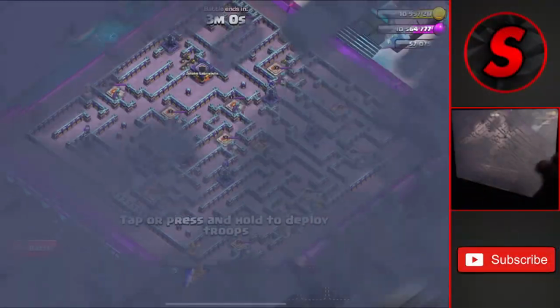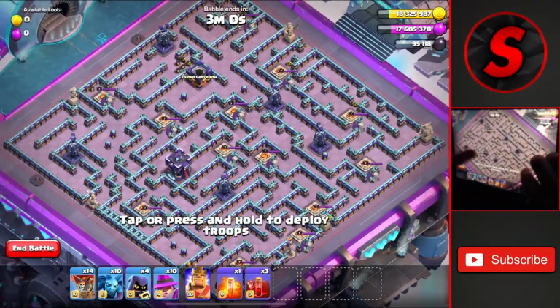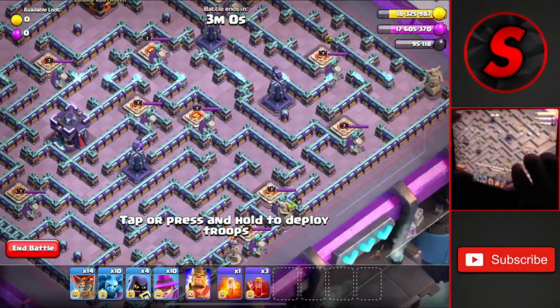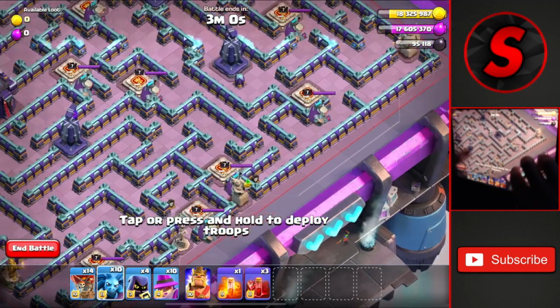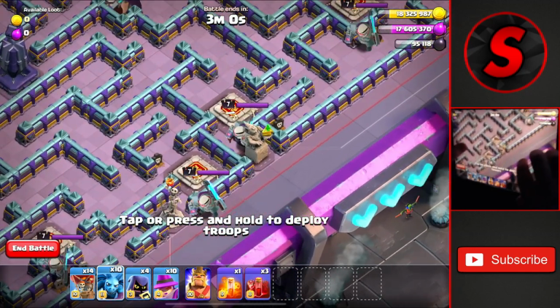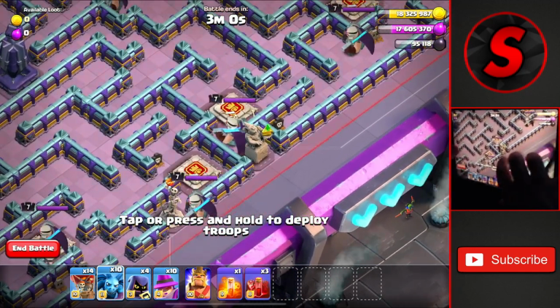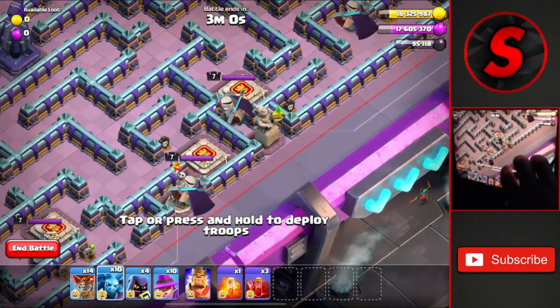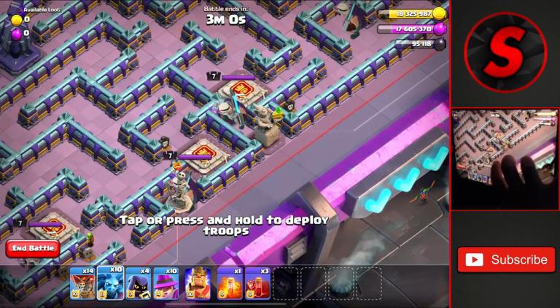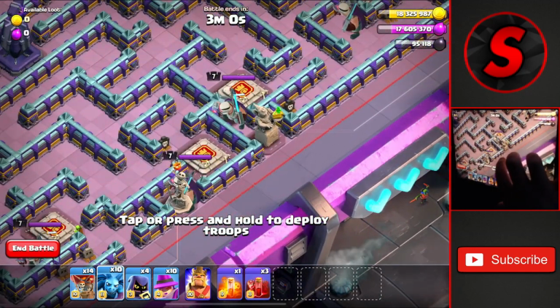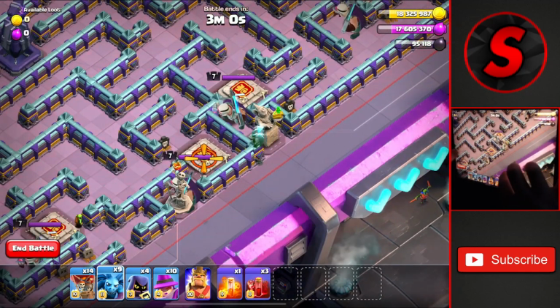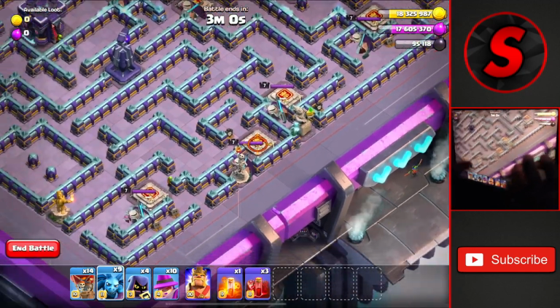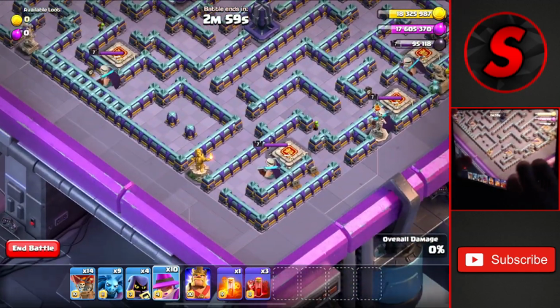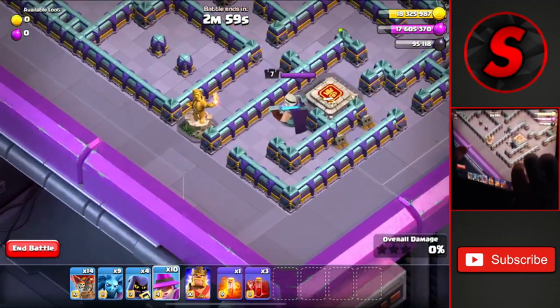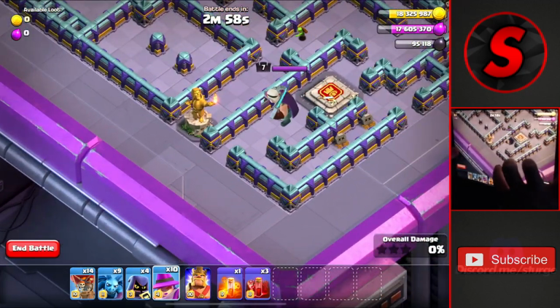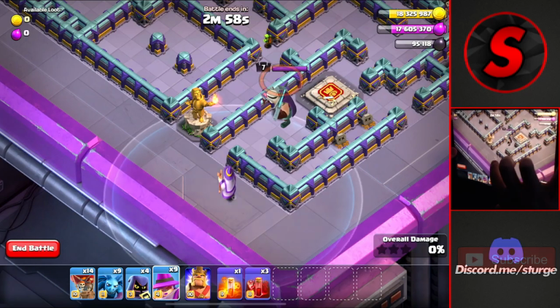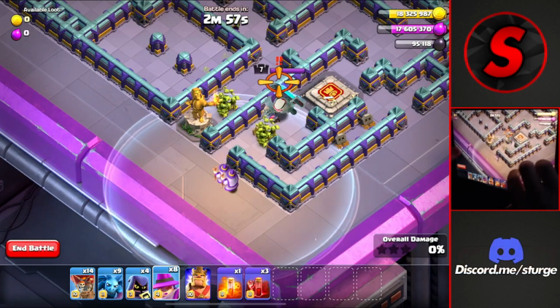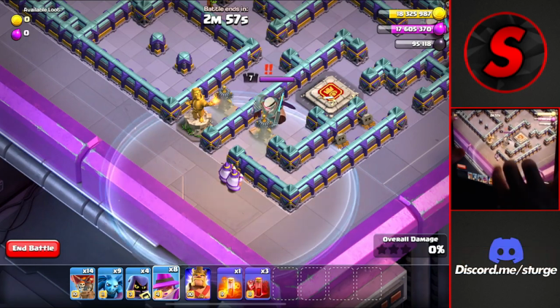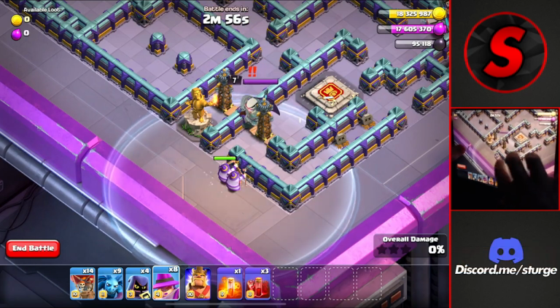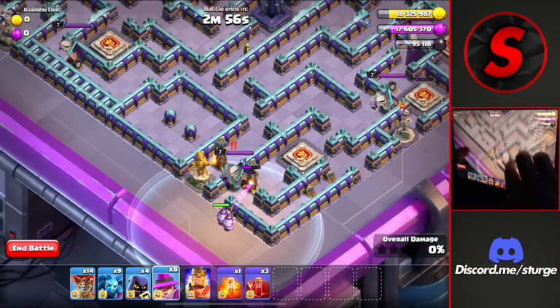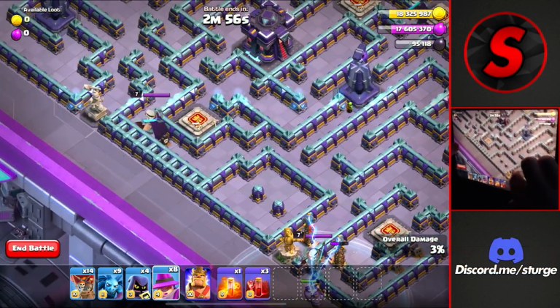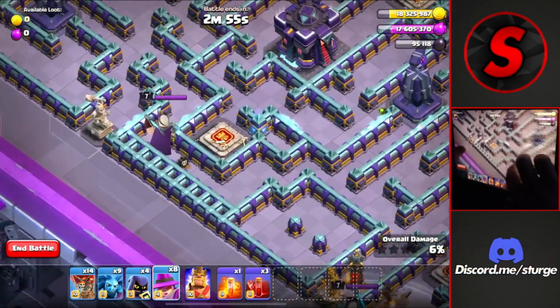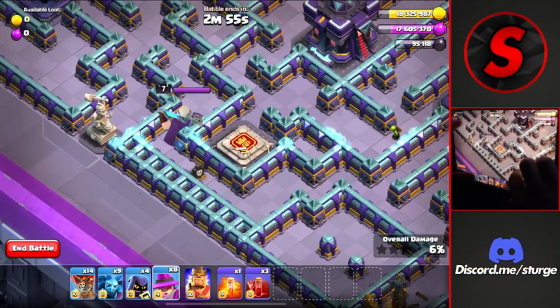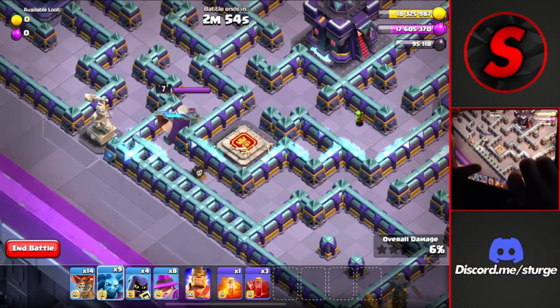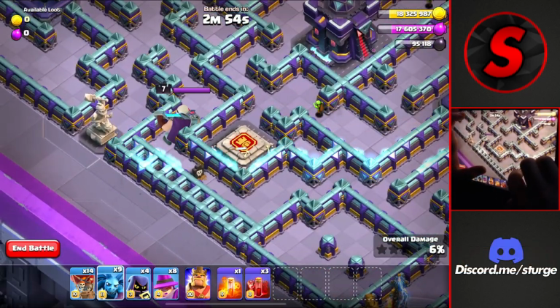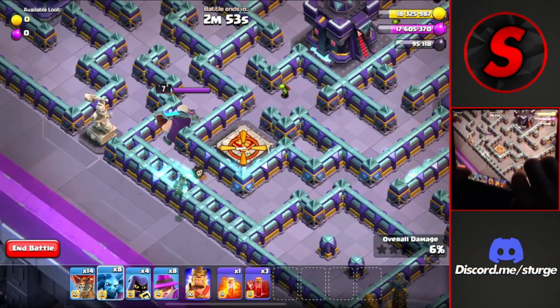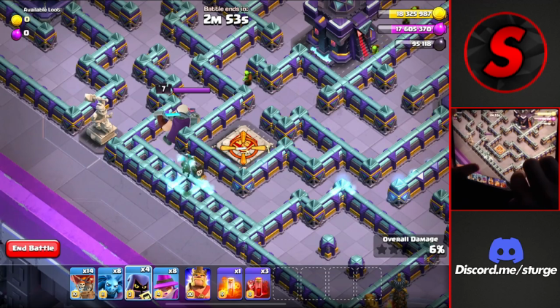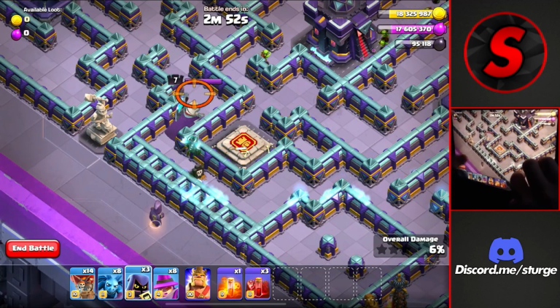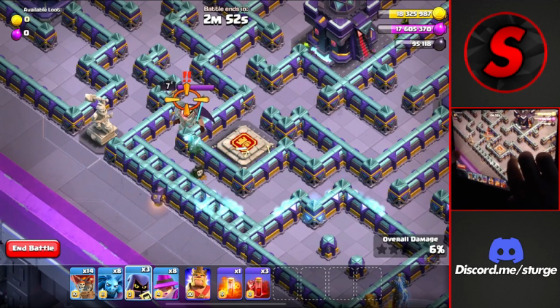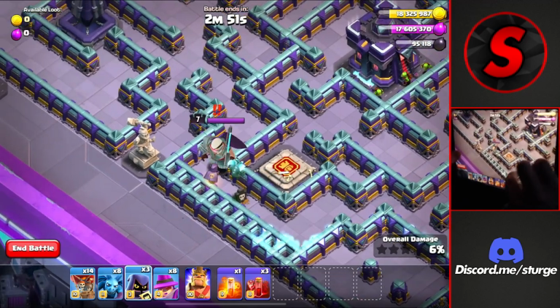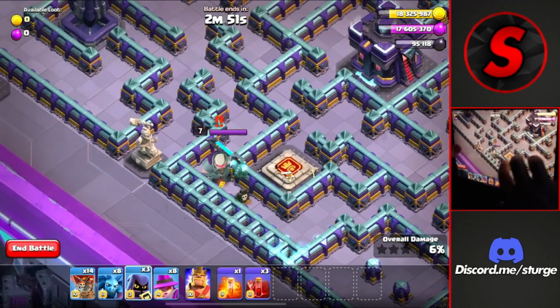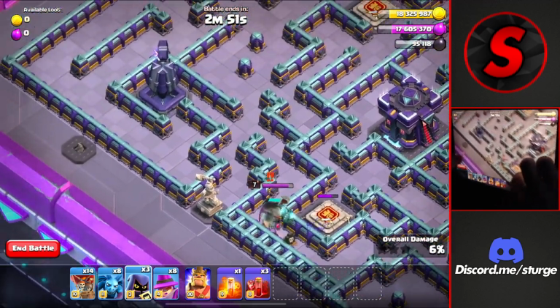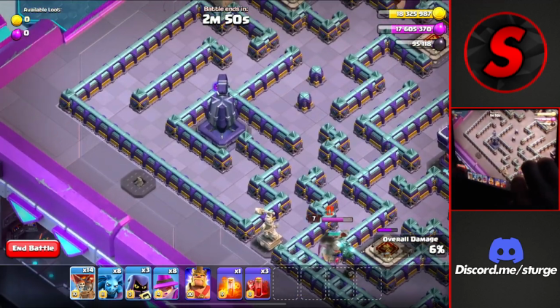To start off, we head to the very bottom right where these two altars are. On the bottom altar we'll drop one minion, and at the very bottom of the base we'll drop two wardens to take down this bottom portion. Once the king turns the coin, we'll drop one minion and a headhunter to take down this king here.